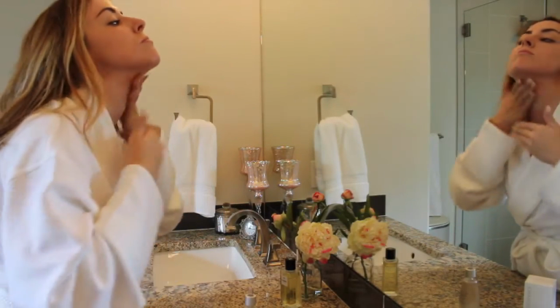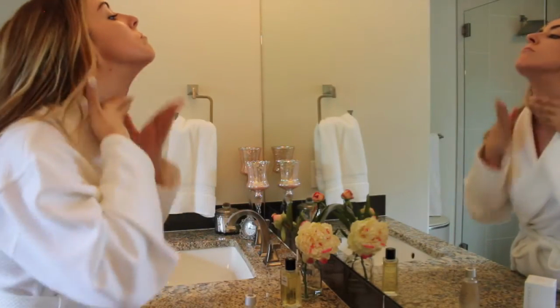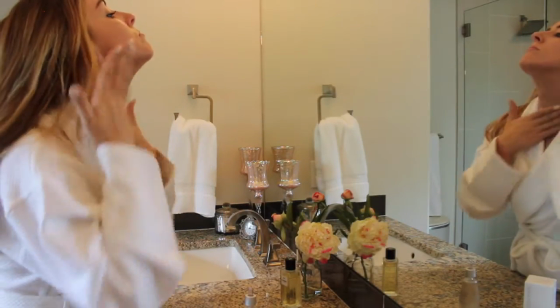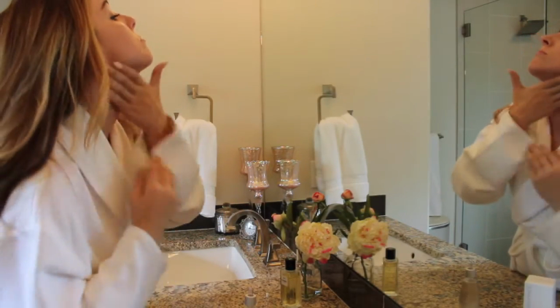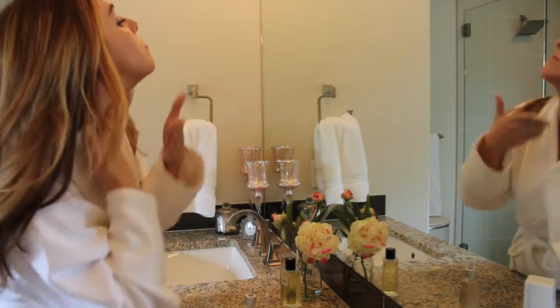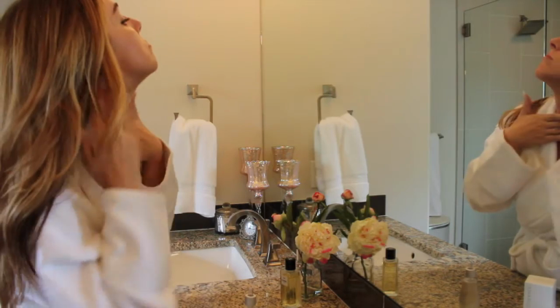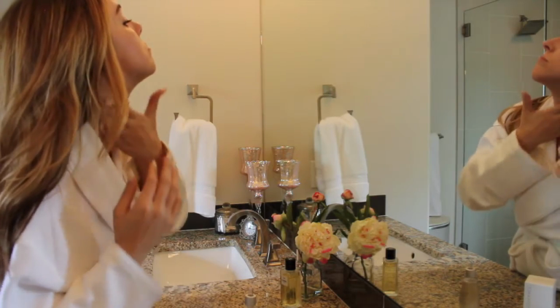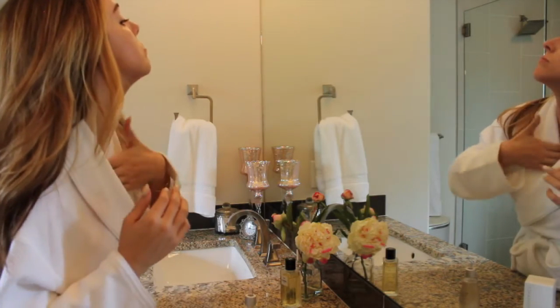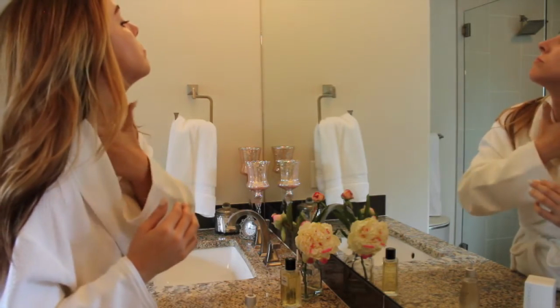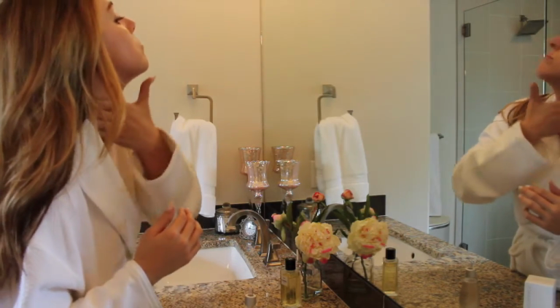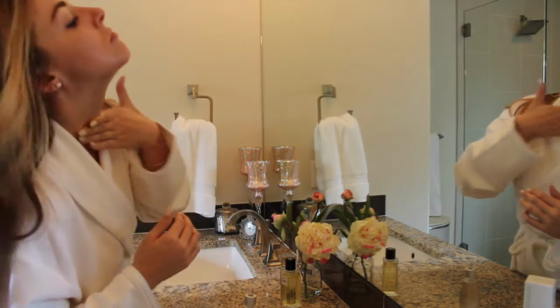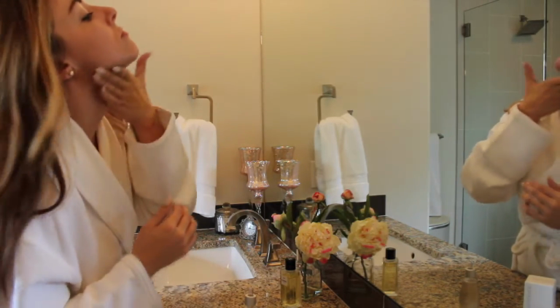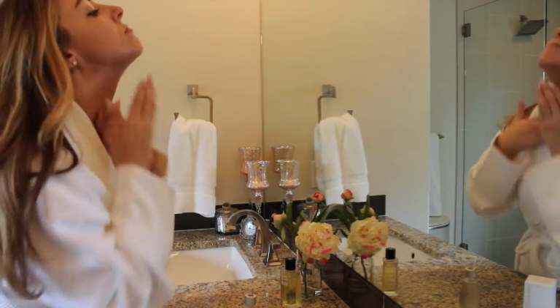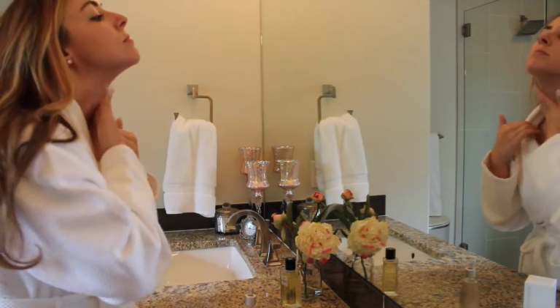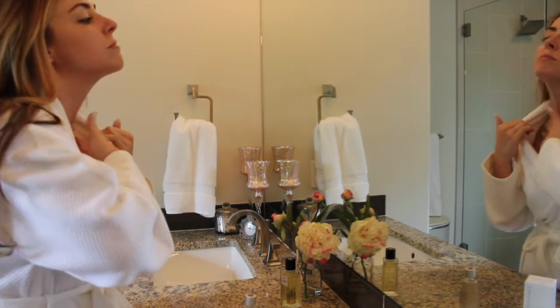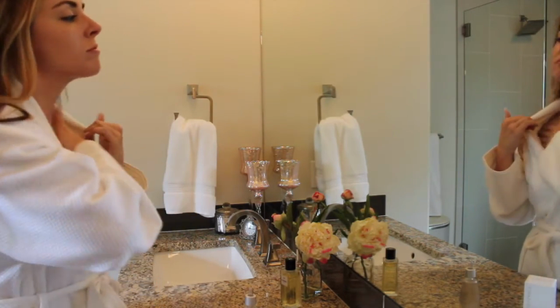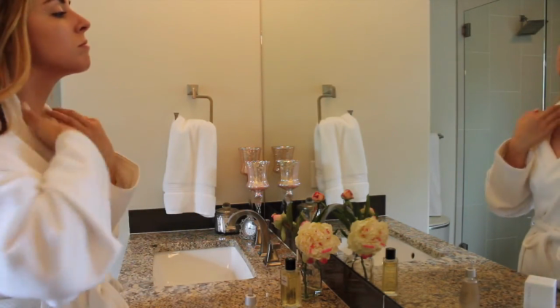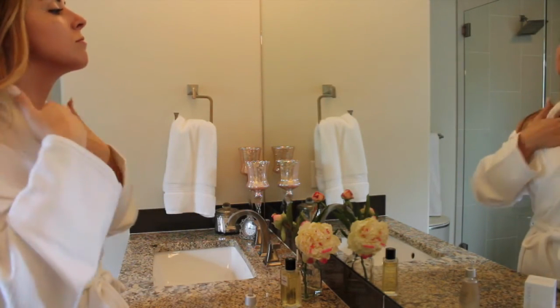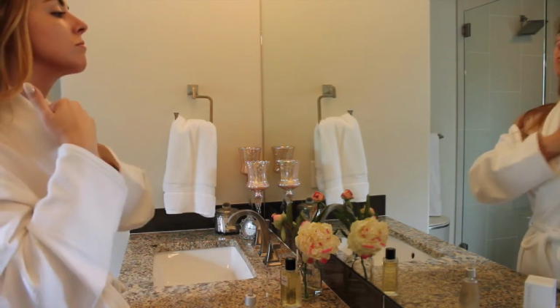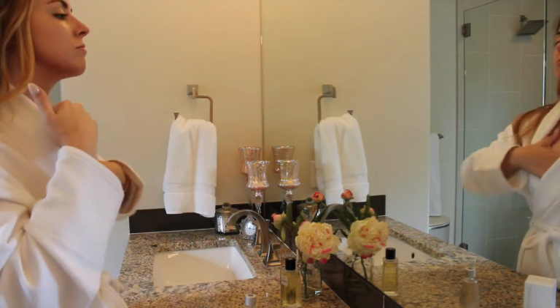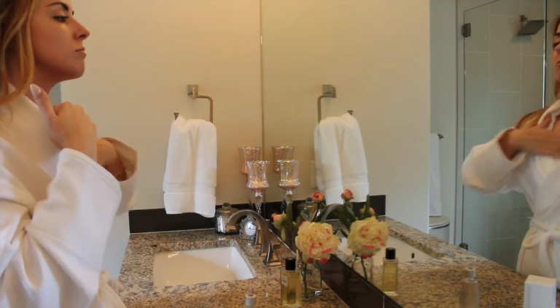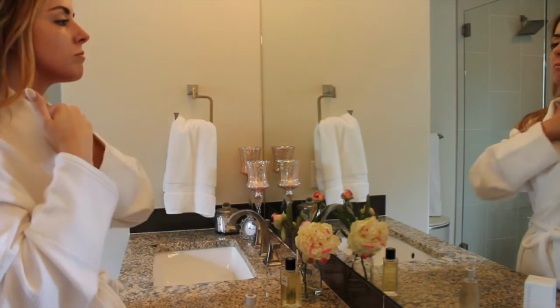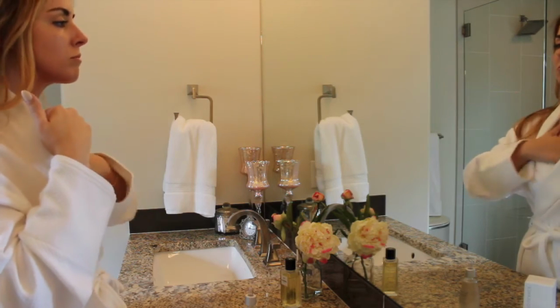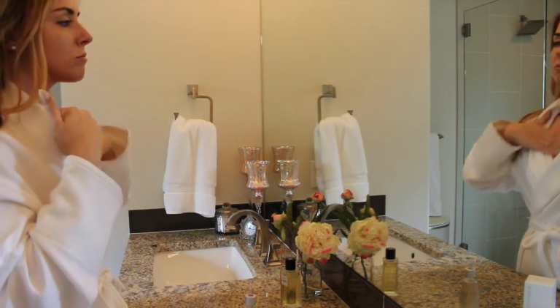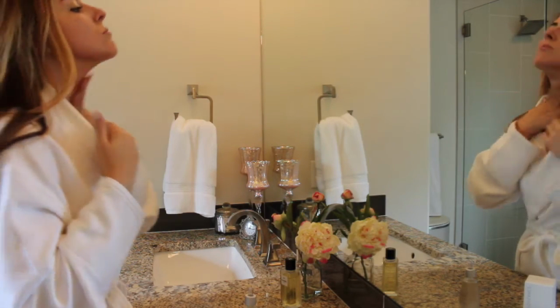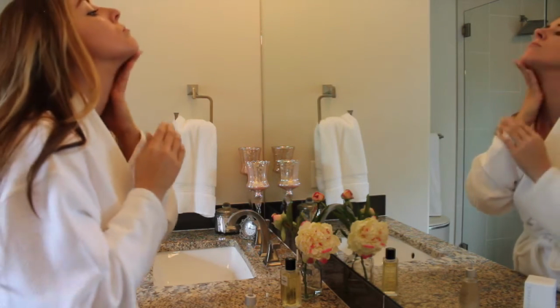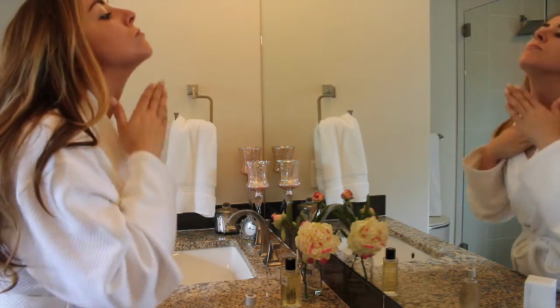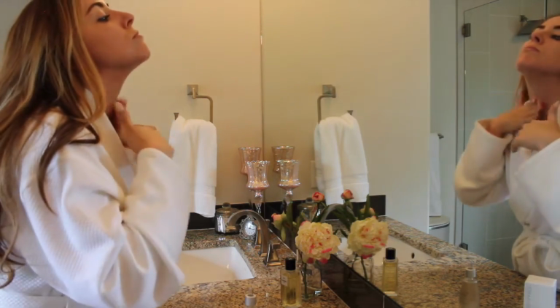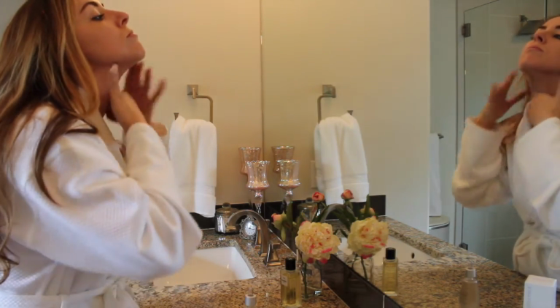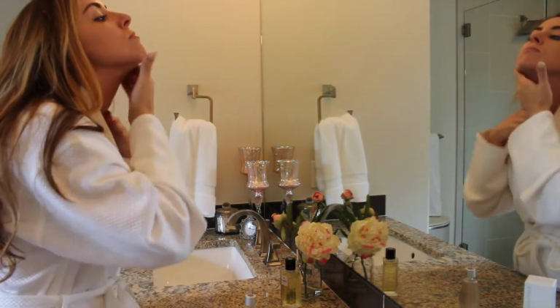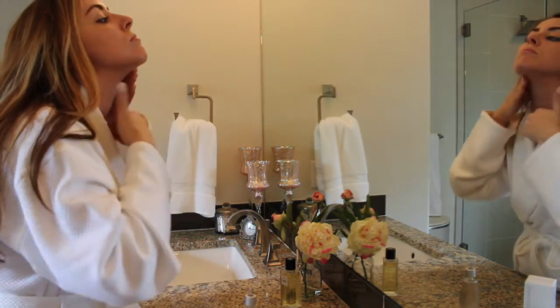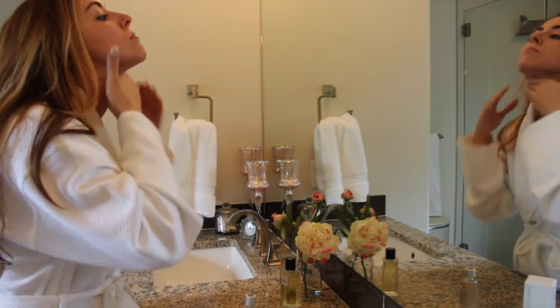Then I move on to my neck and décolletage — one of the most neglected and quickest areas to age. I make sure to apply Biosance liberally on this part of my body every single night.